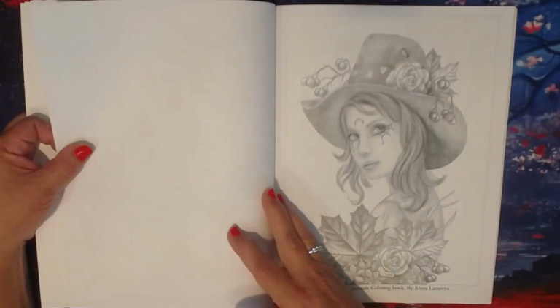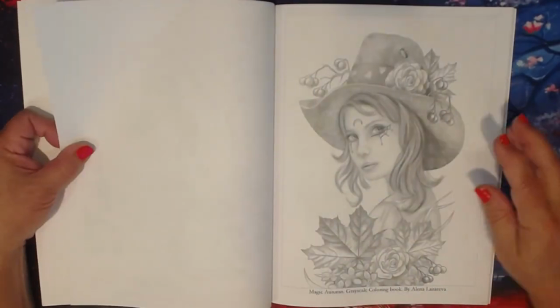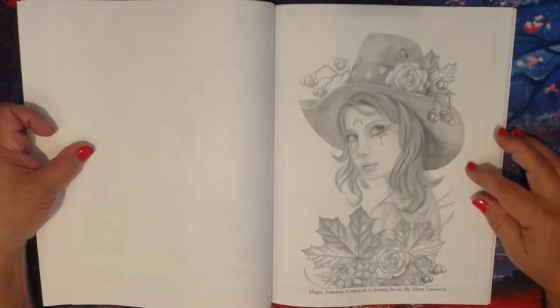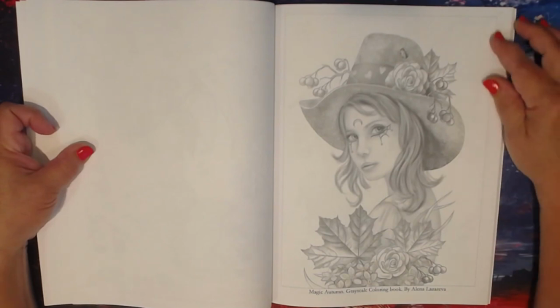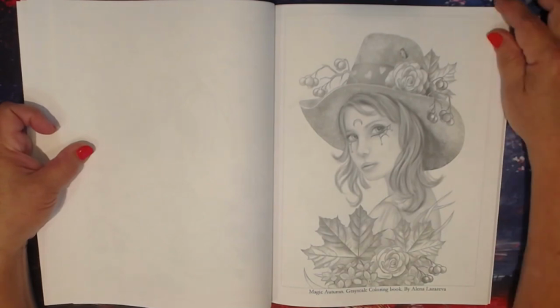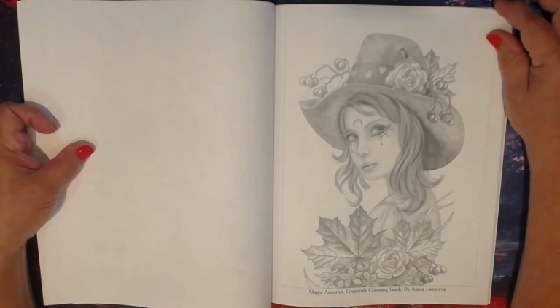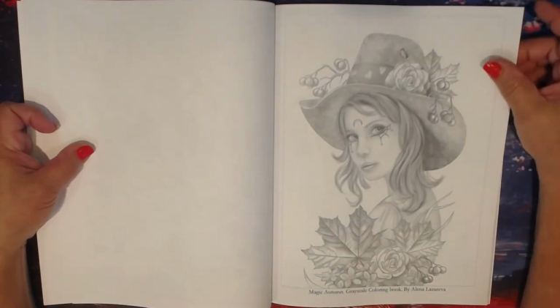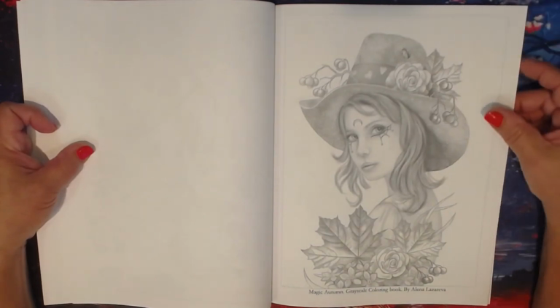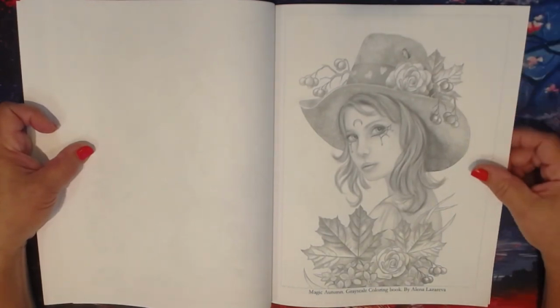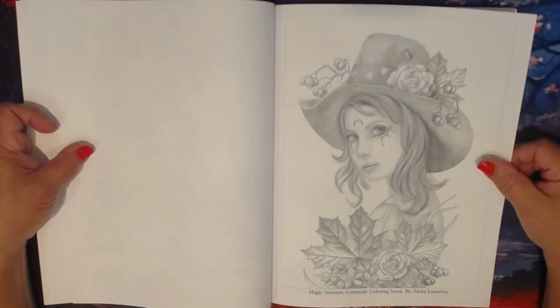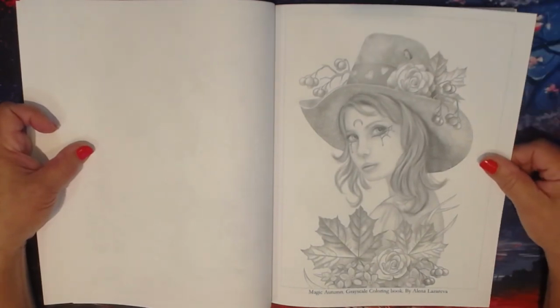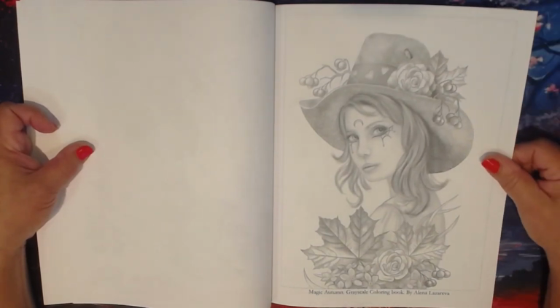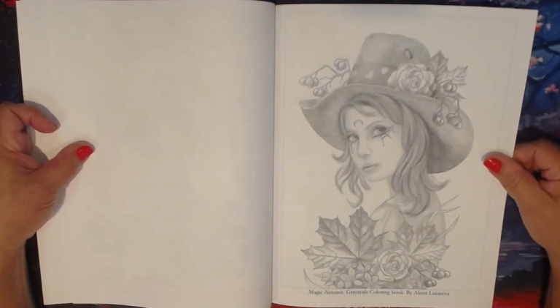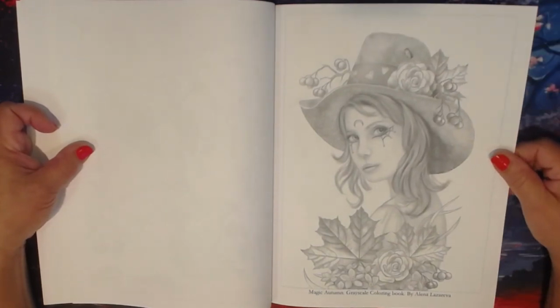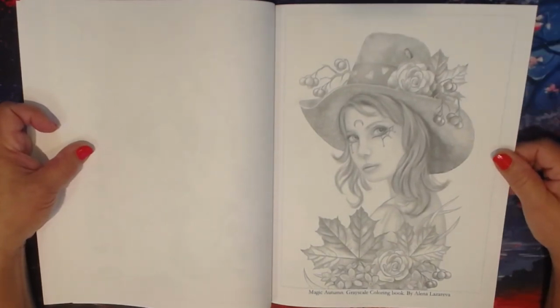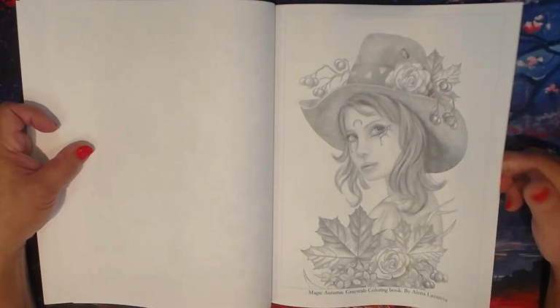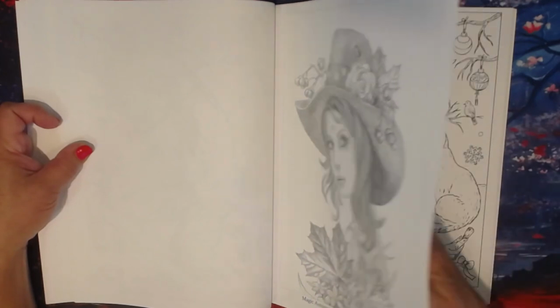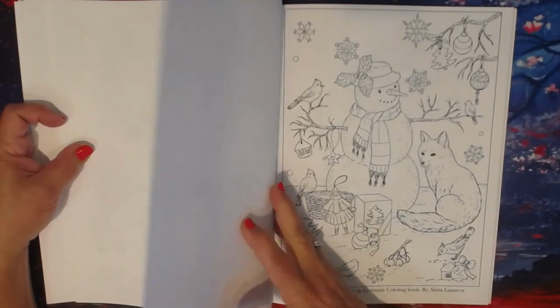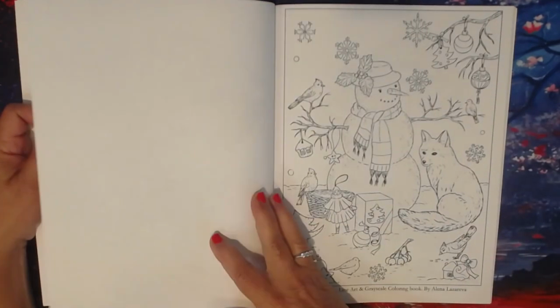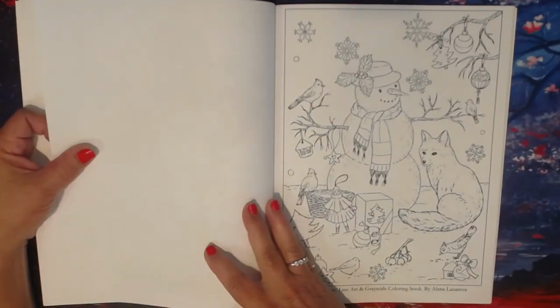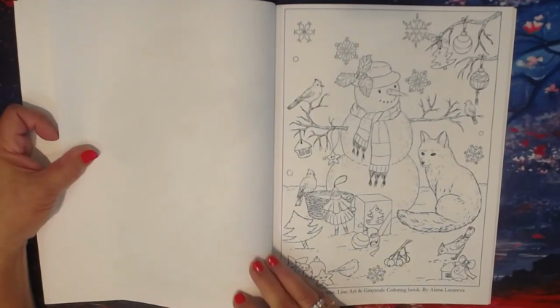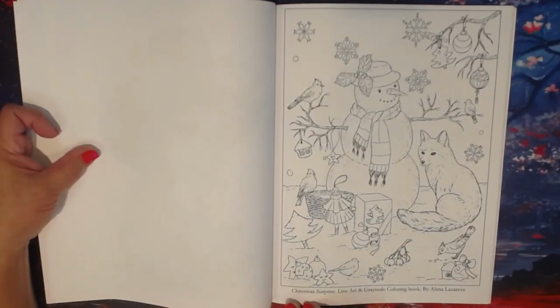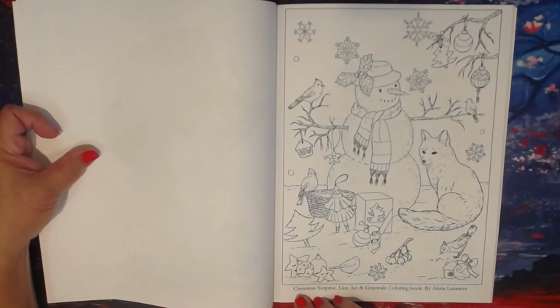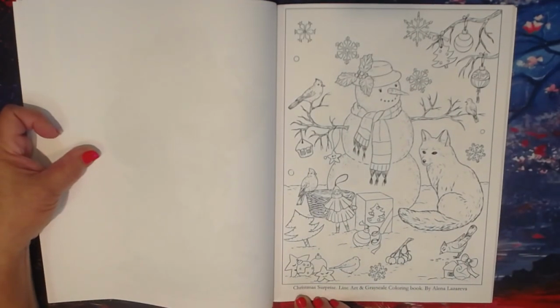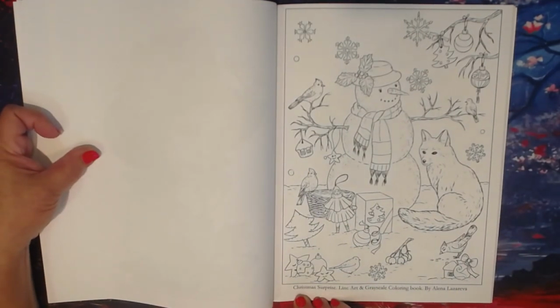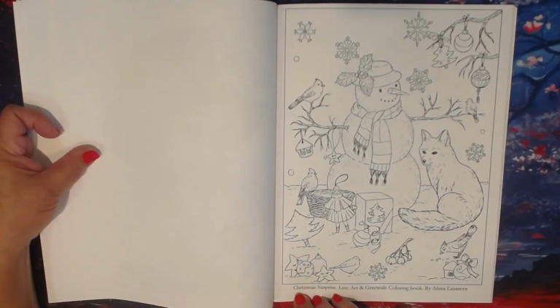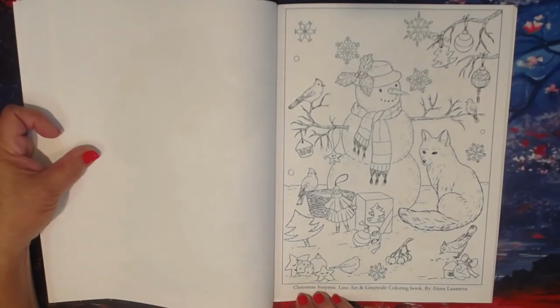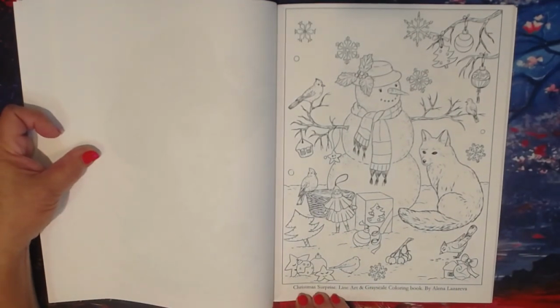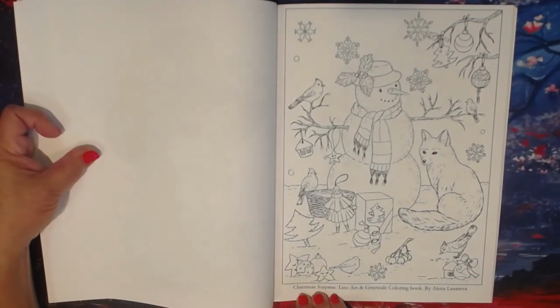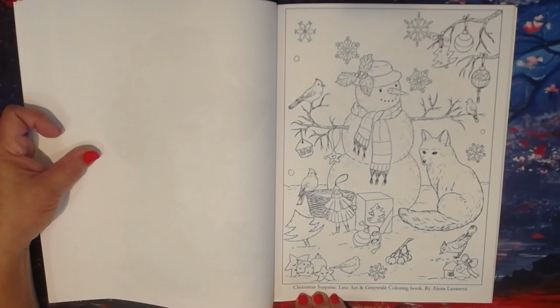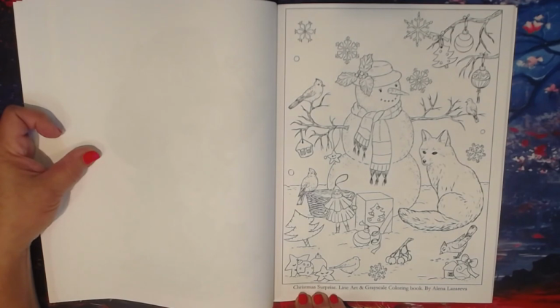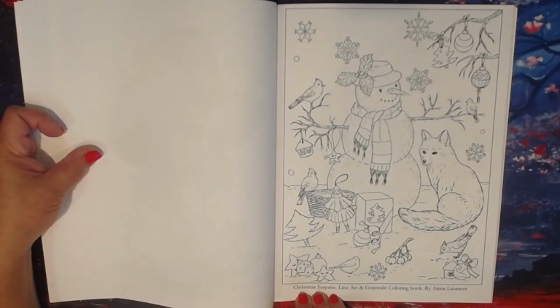This is a grayscale from Magic Autumn, and a line art from the book Christmas Surprise.